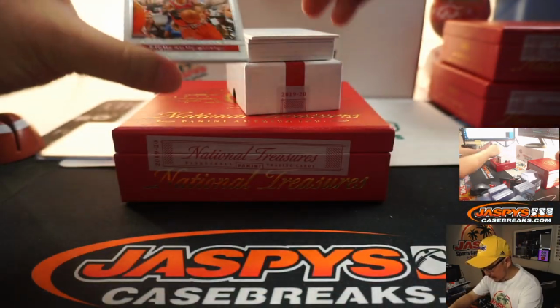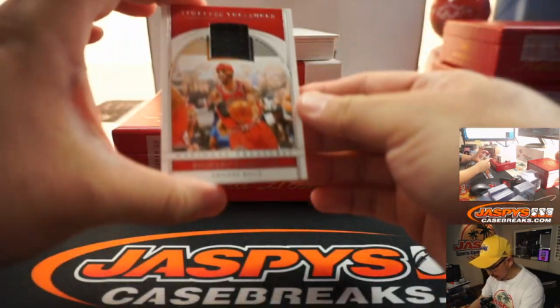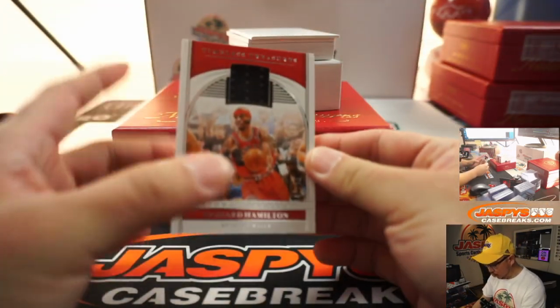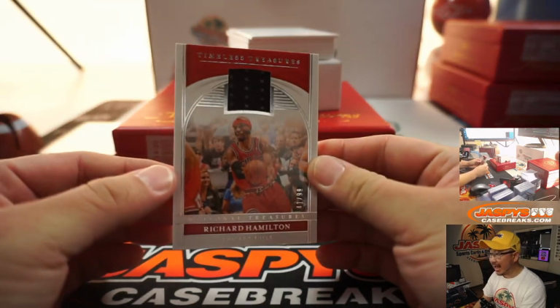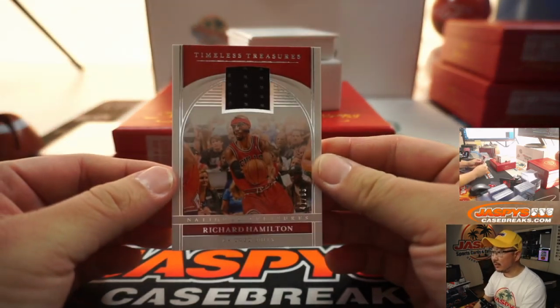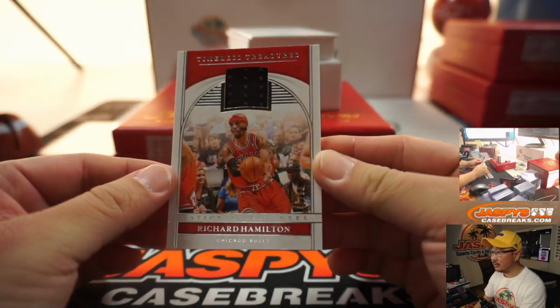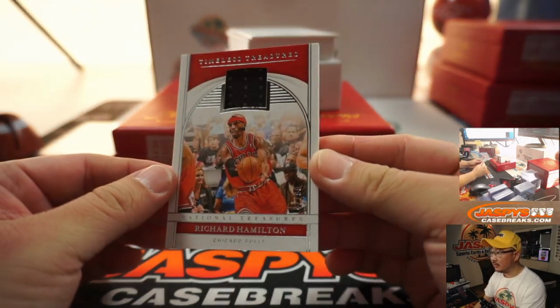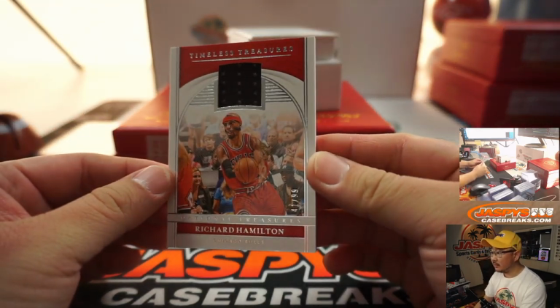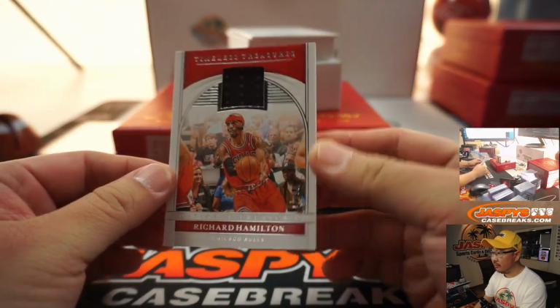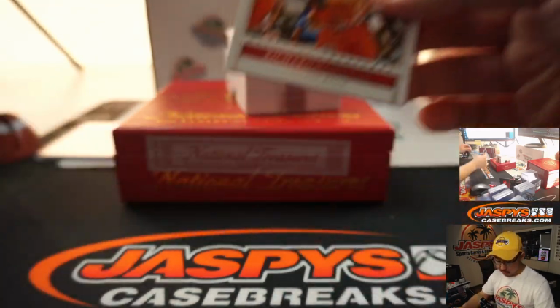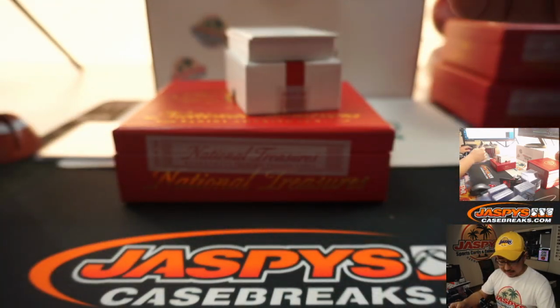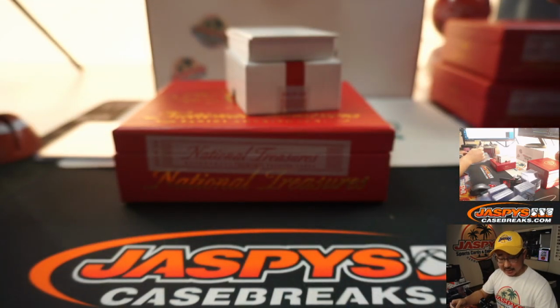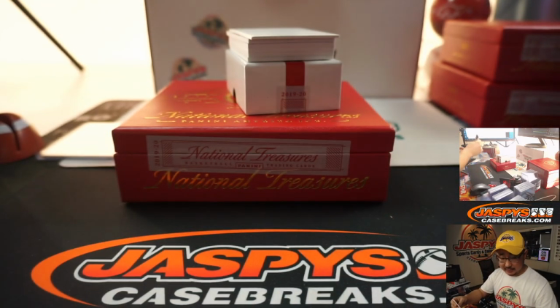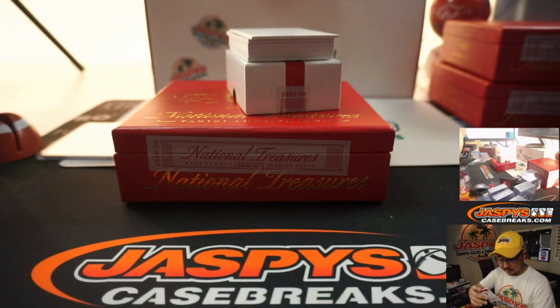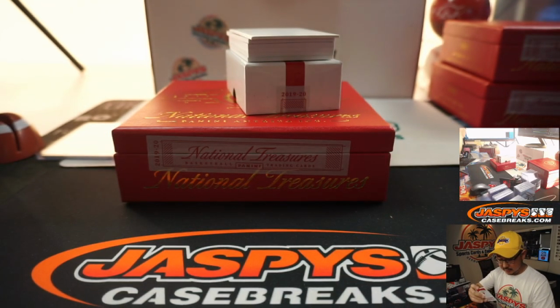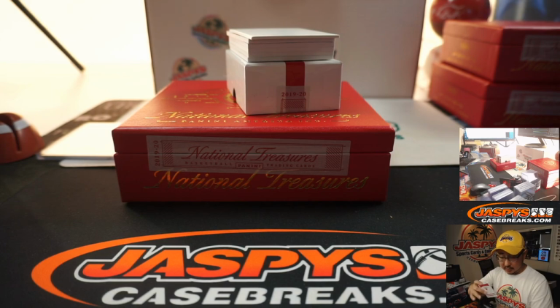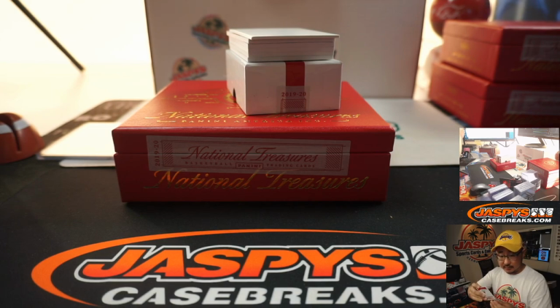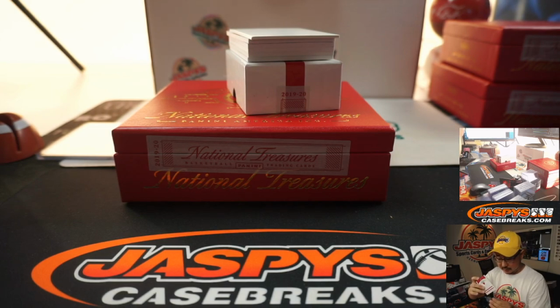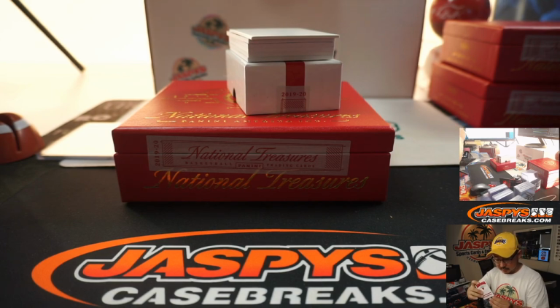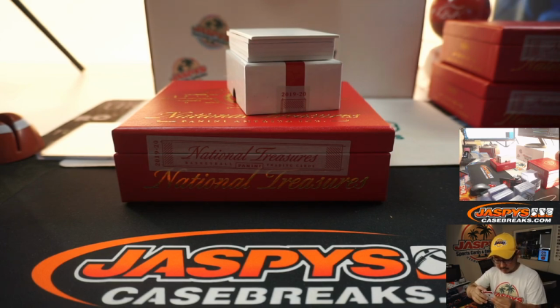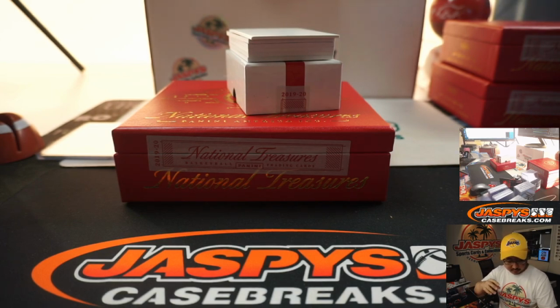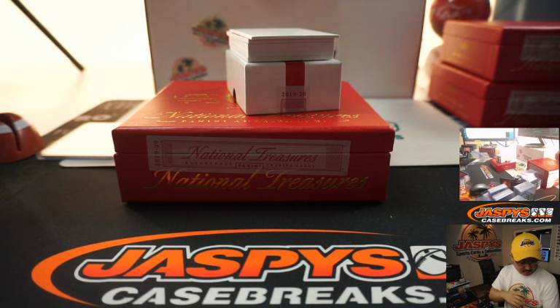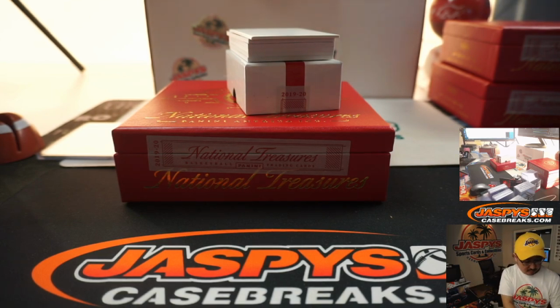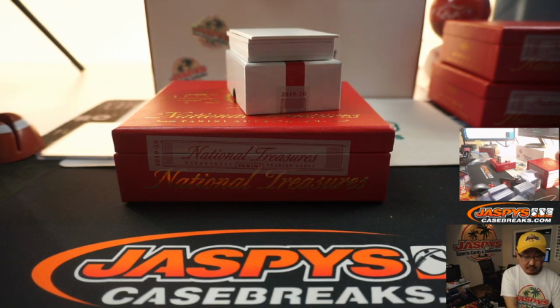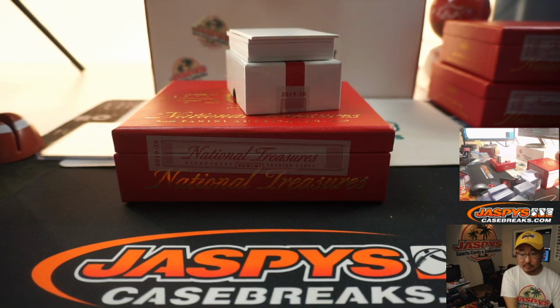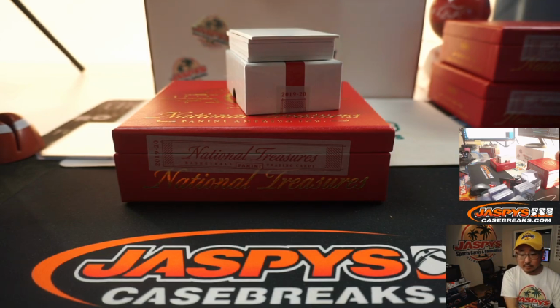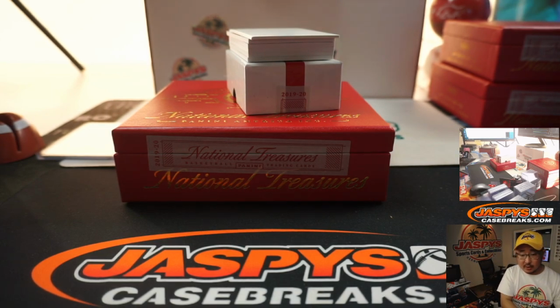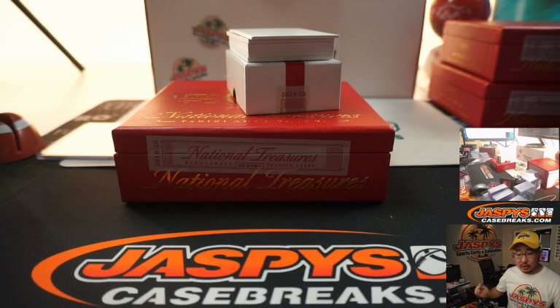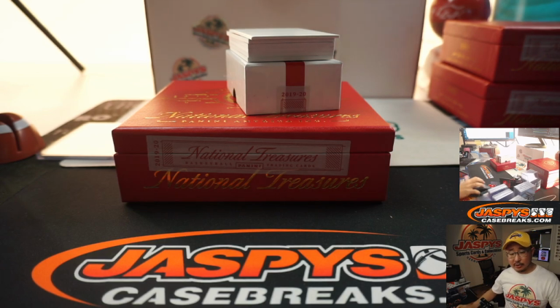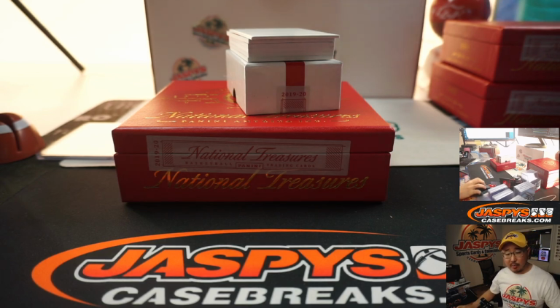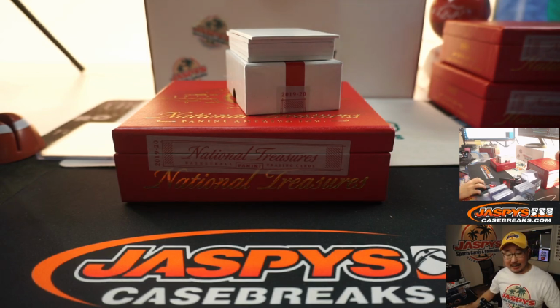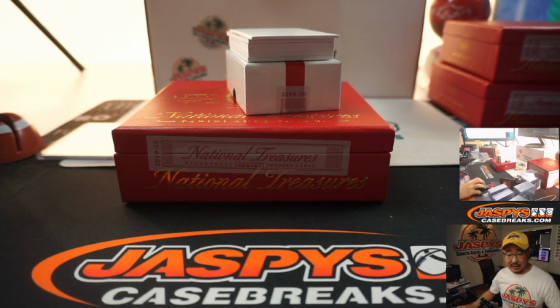We've got Richard Hamilton, 41 out of 99. Richard Hamilton will go to Brian Callahan.